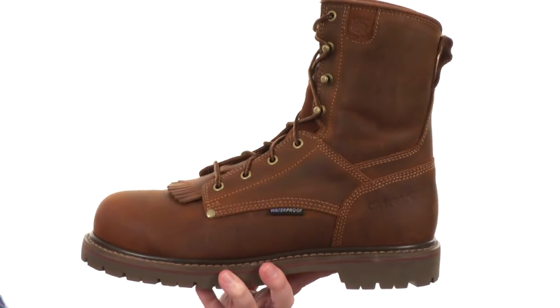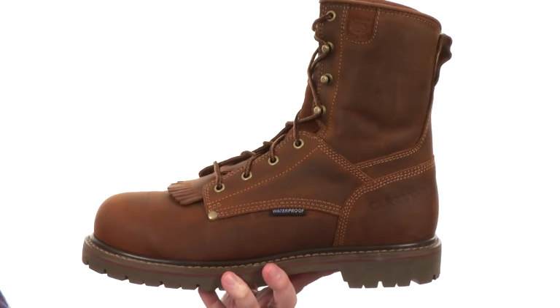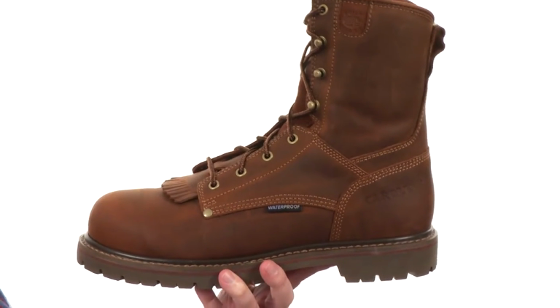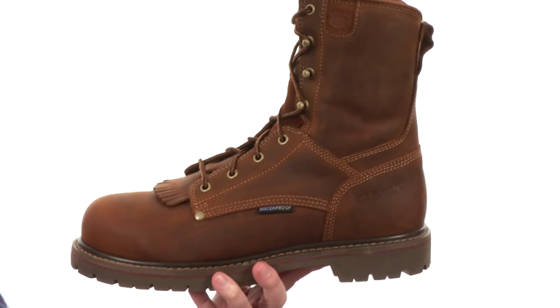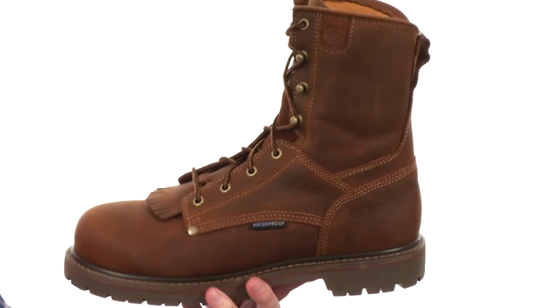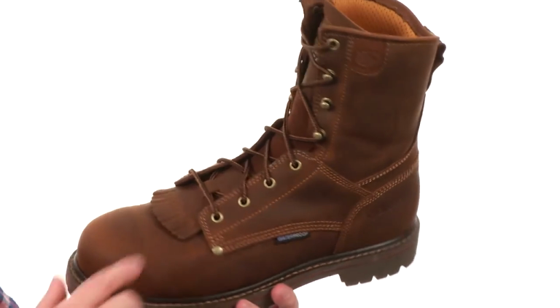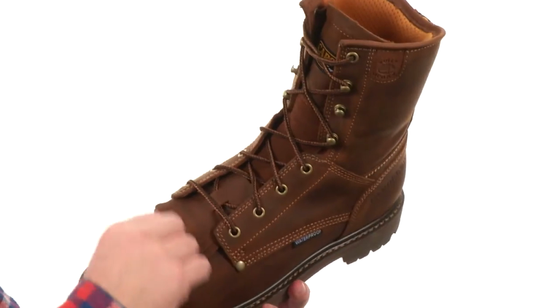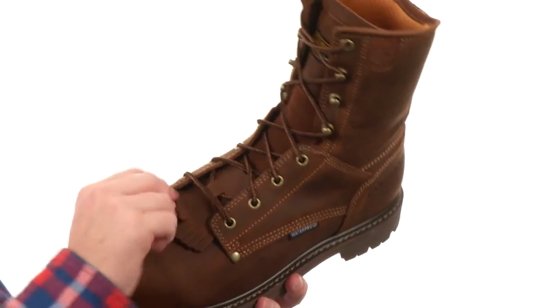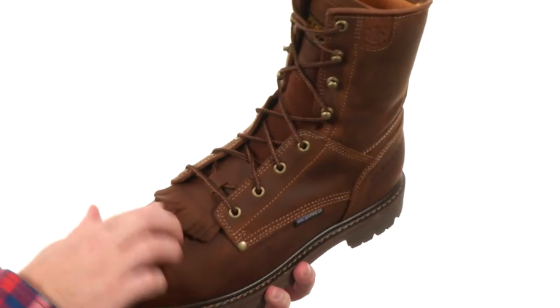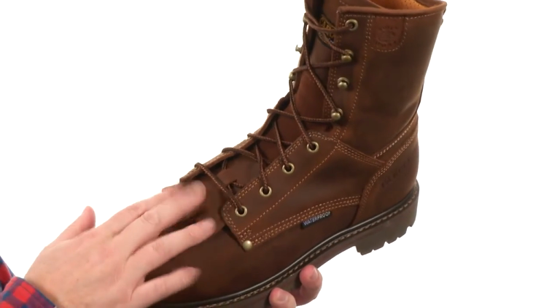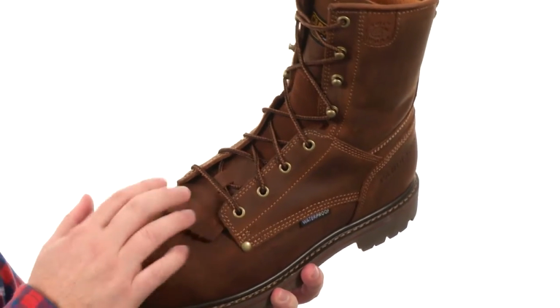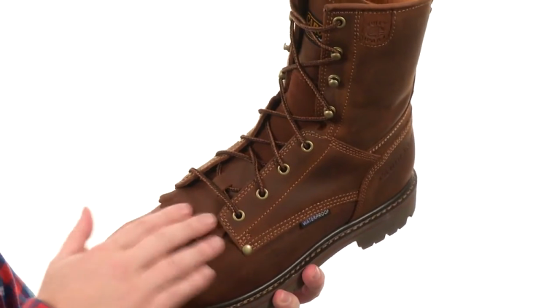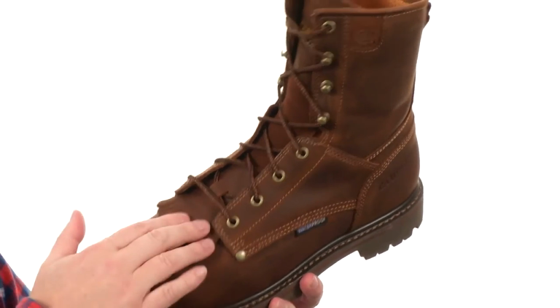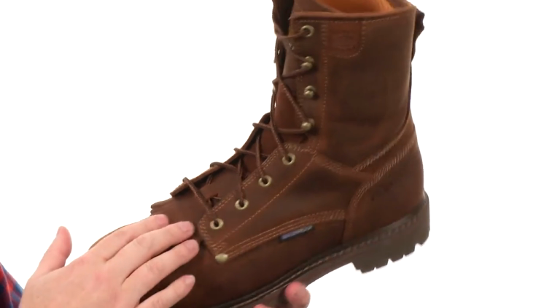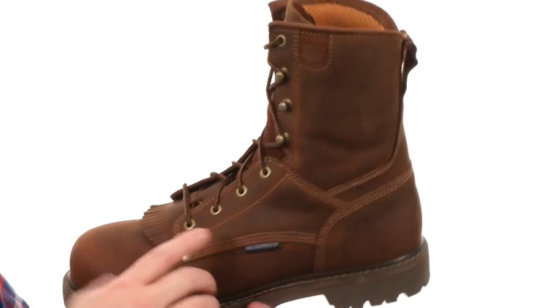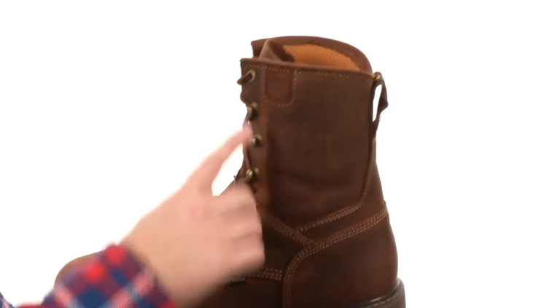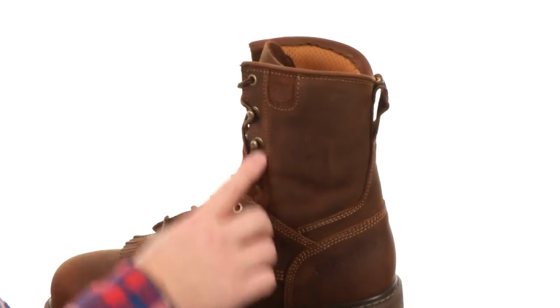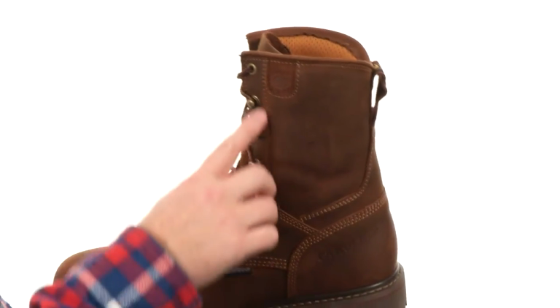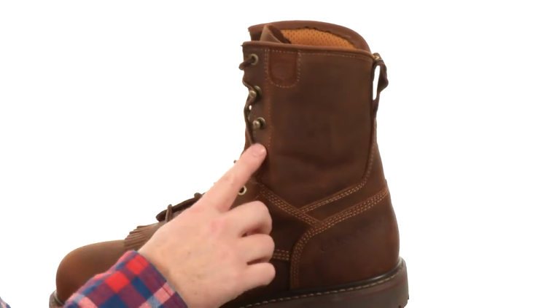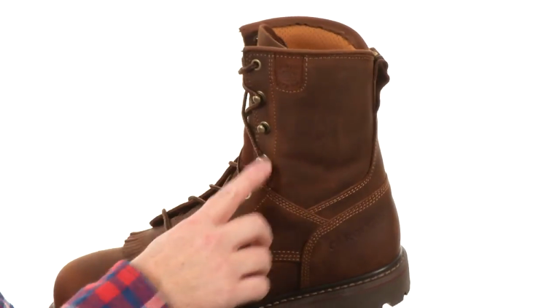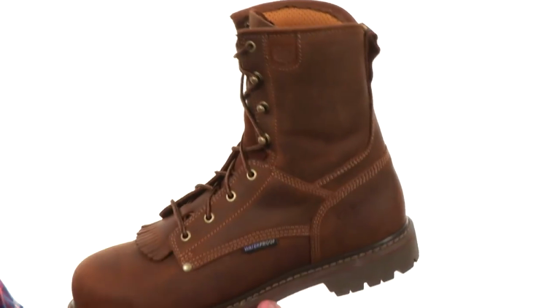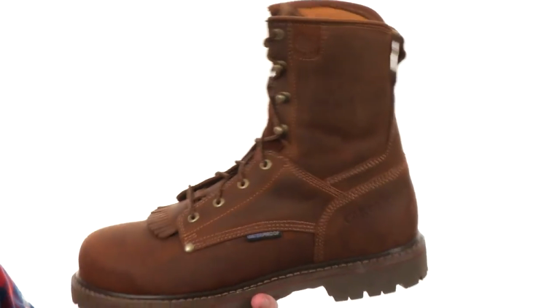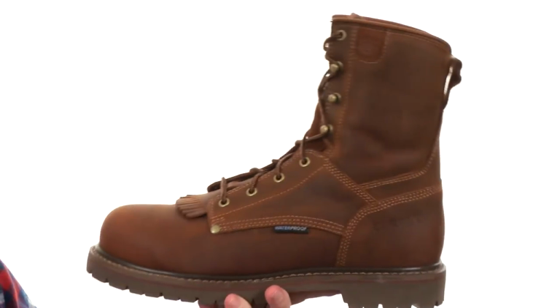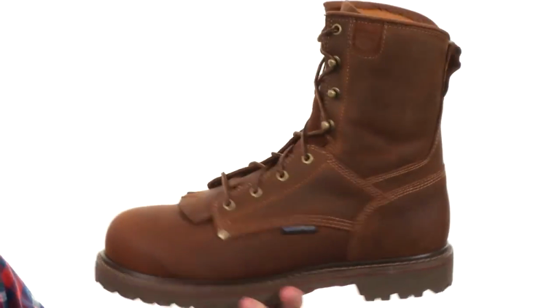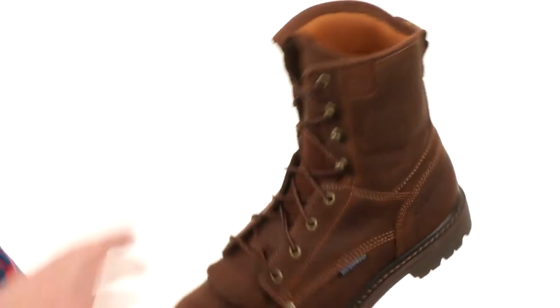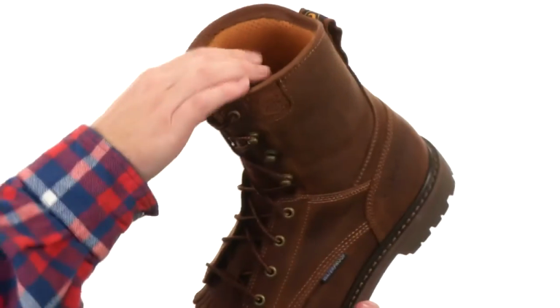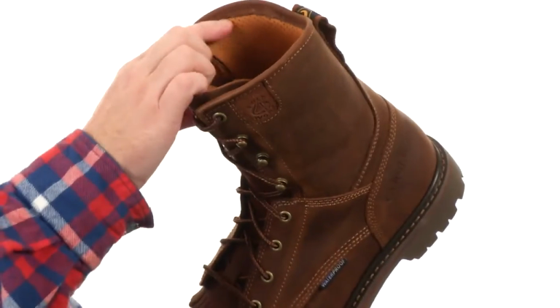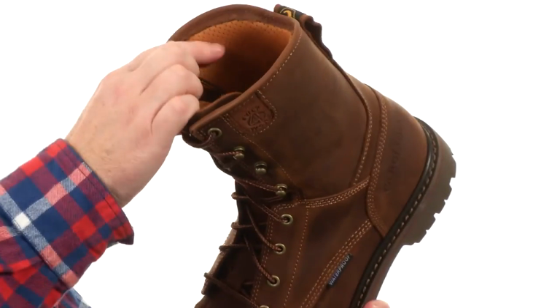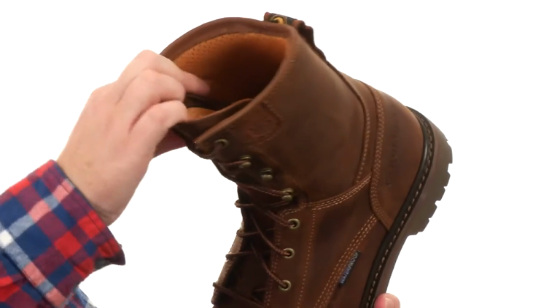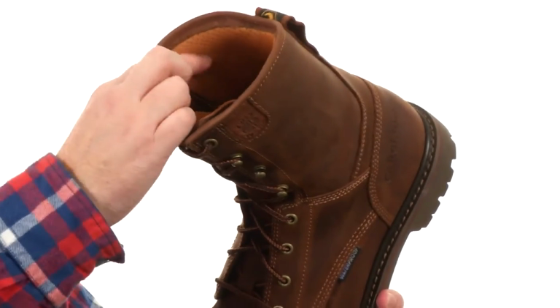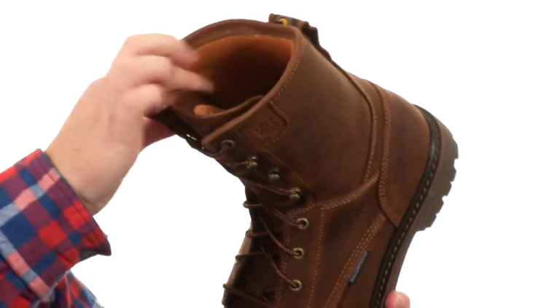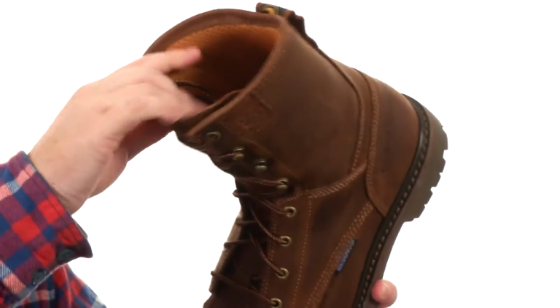A lot of great features going on here. We do have this little kilty design — it's removable — and there are some quick hooks up here at the top making it easy to get in and out of. Look at that soft breathable mesh there on the interior.